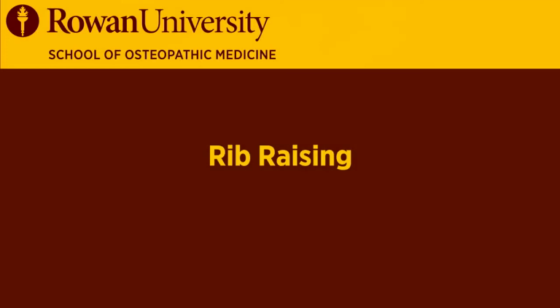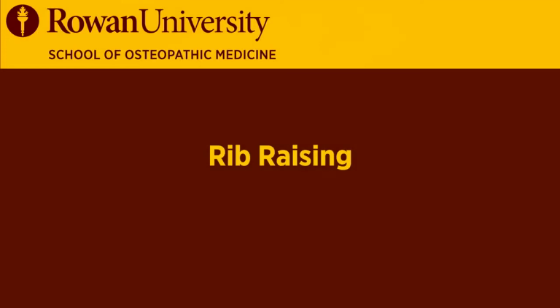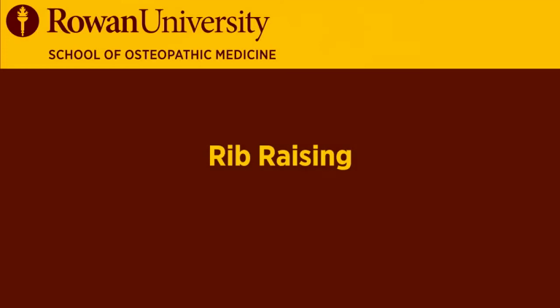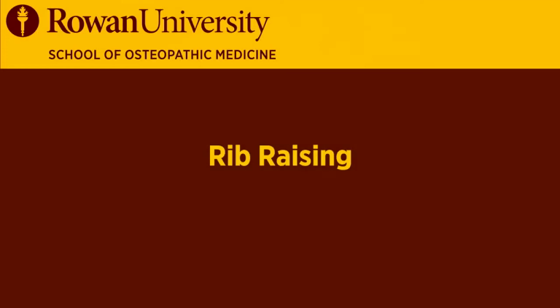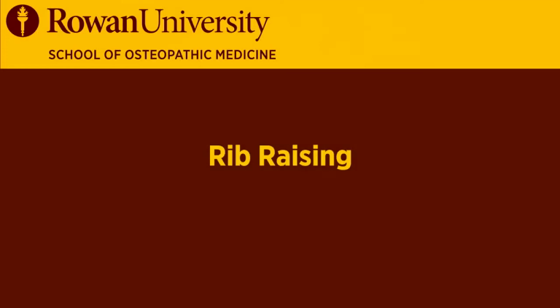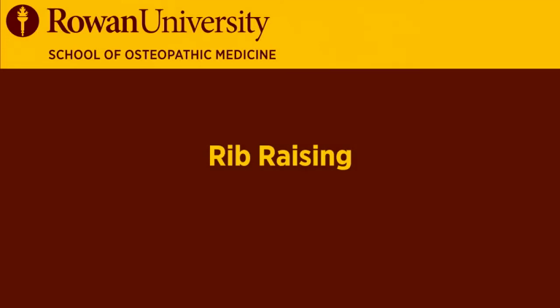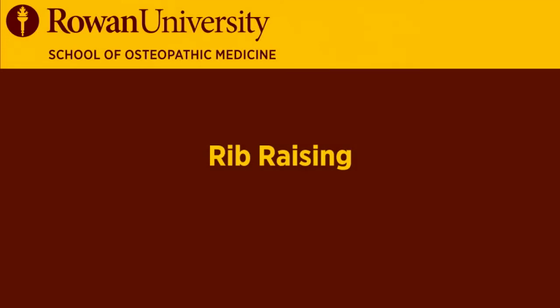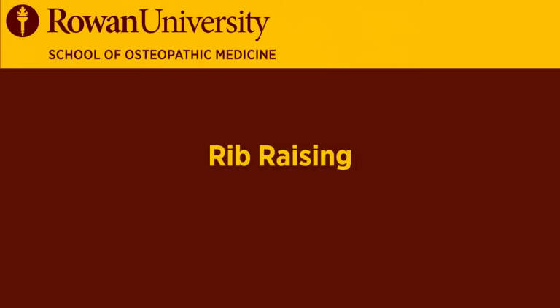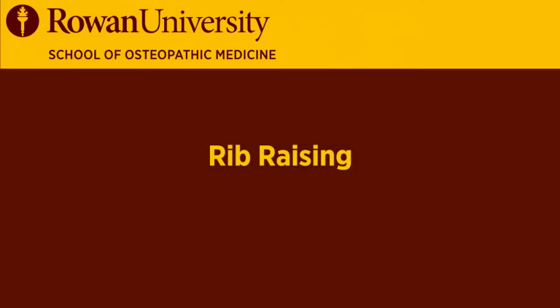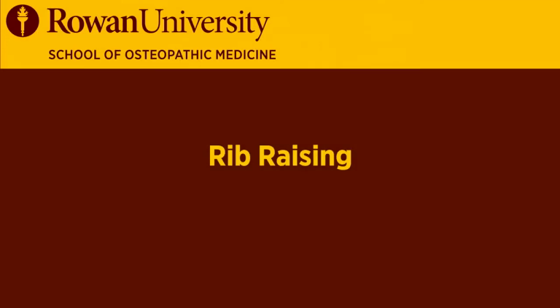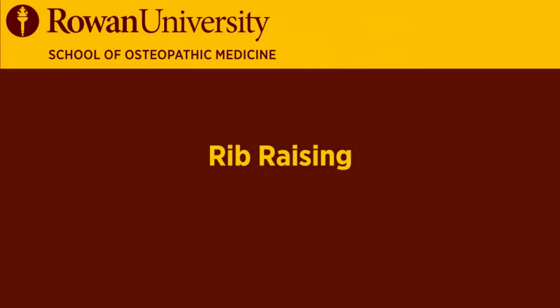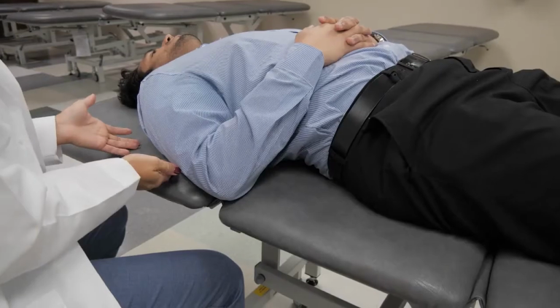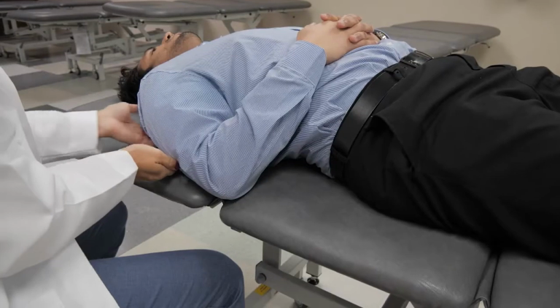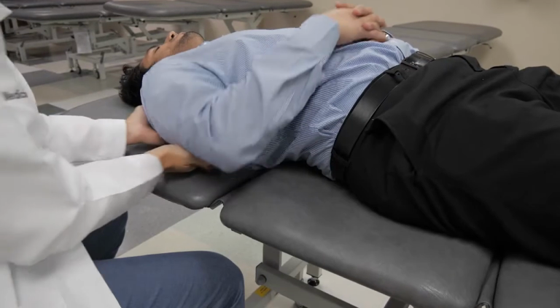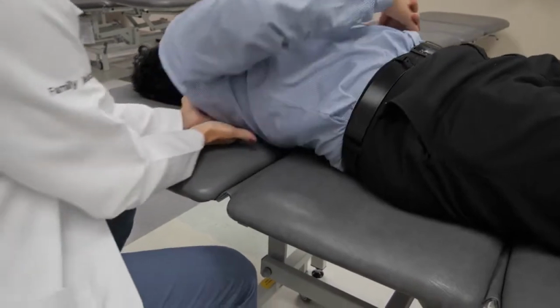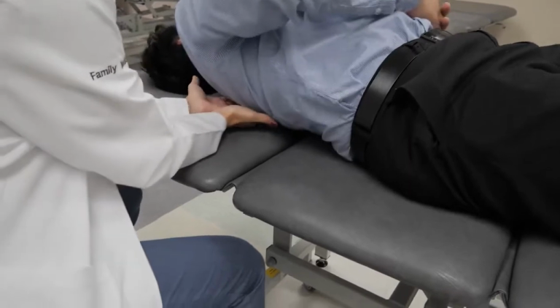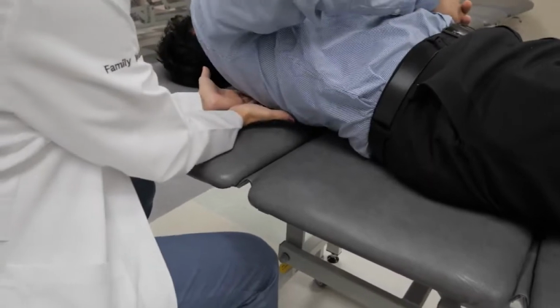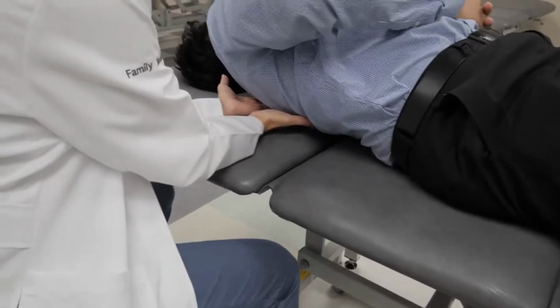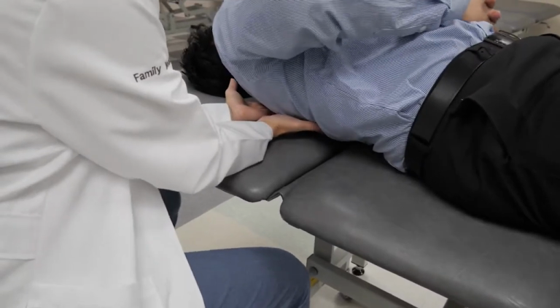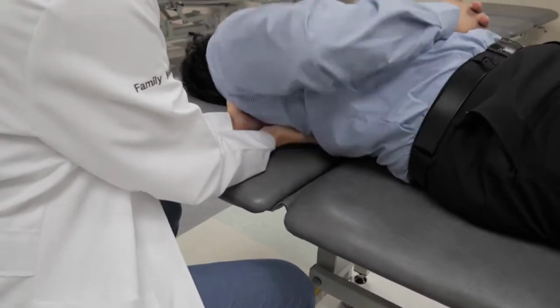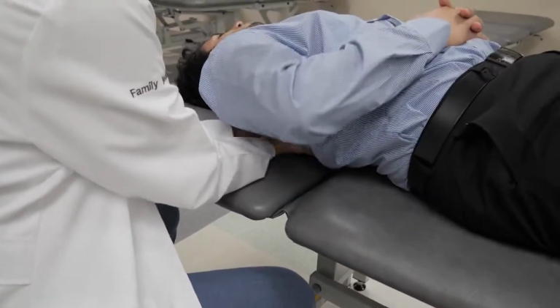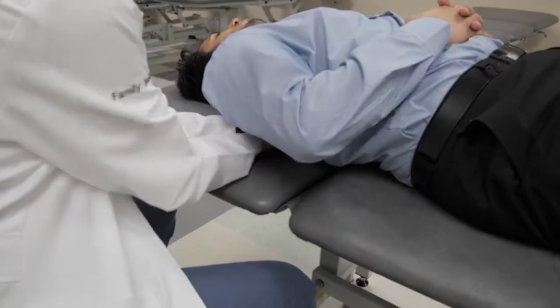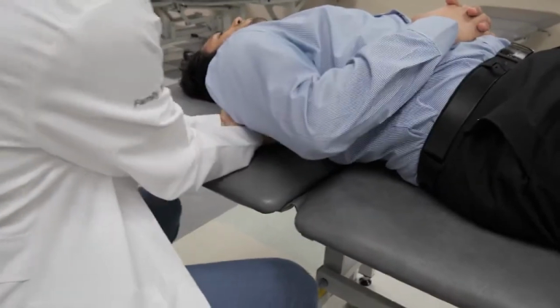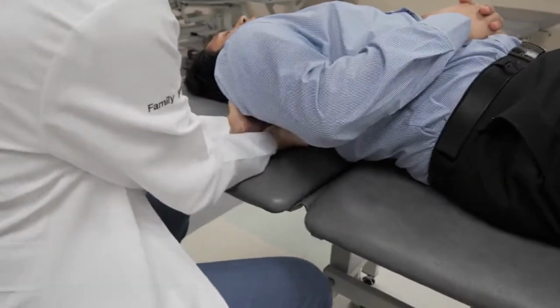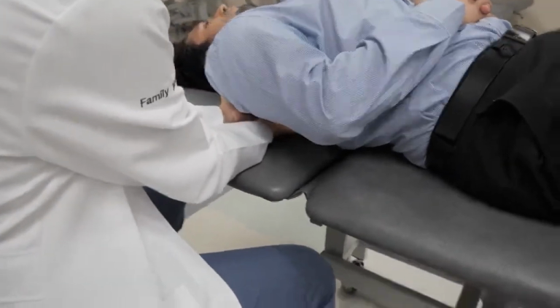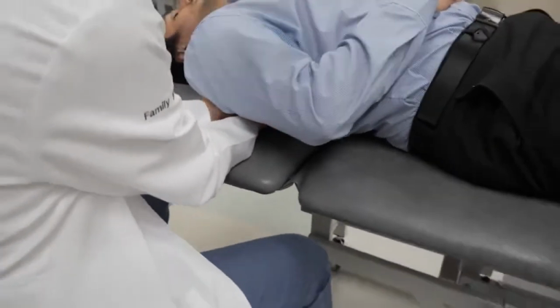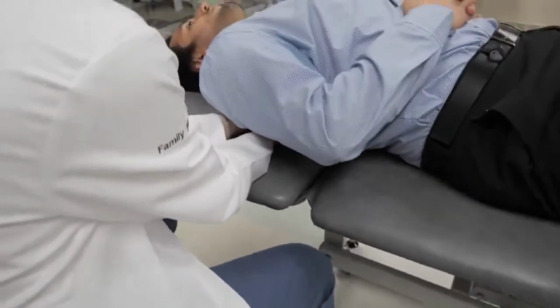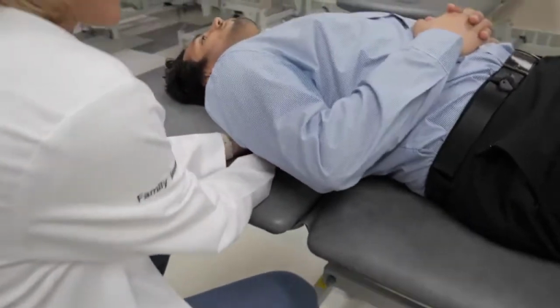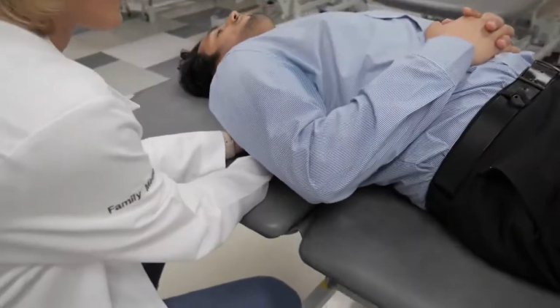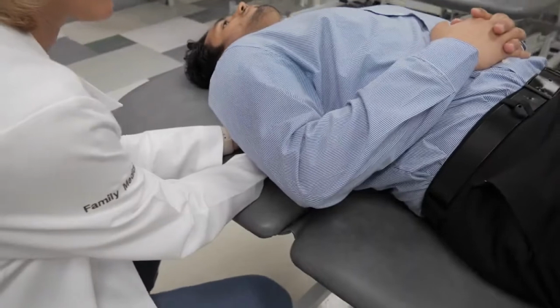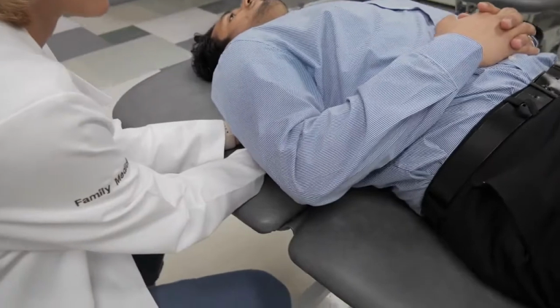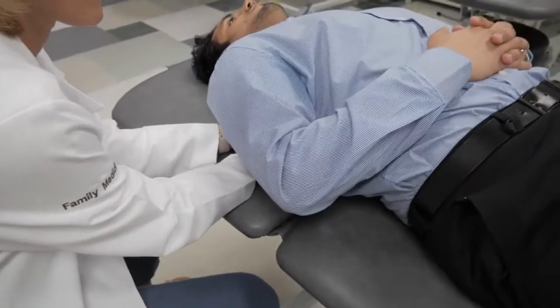Next we're going to do rib raising. We're going to treat ribs 1 to 12 bilaterally. I'm going to reach my hands under and find his transverse process and come just lateral to the angle of the rib. And I'm going to have him relax down.